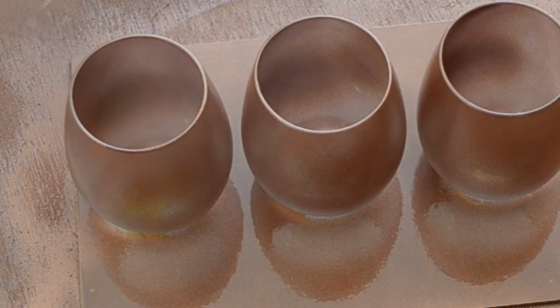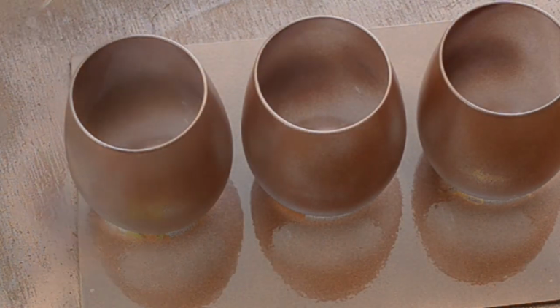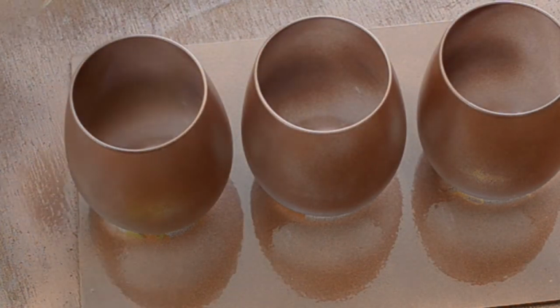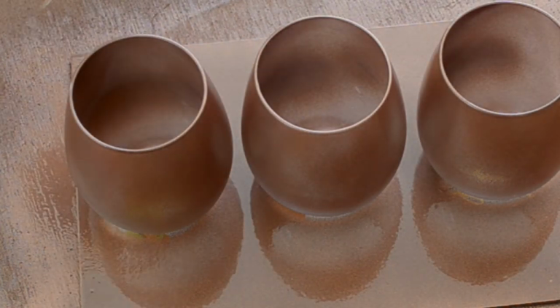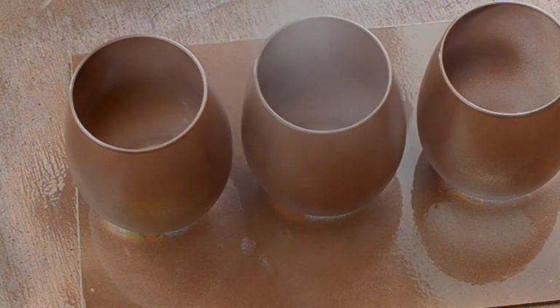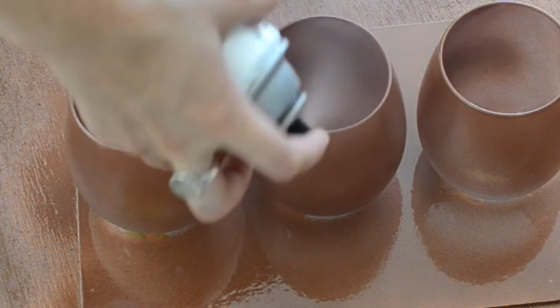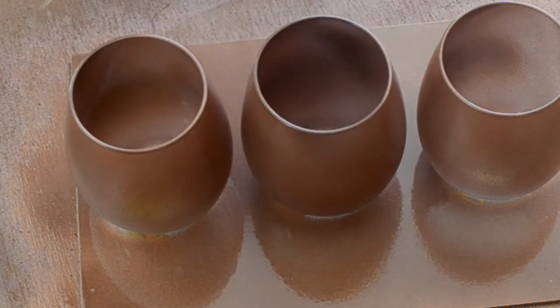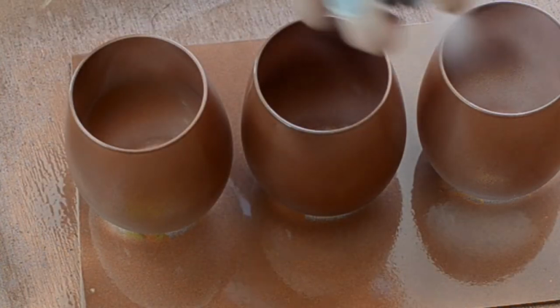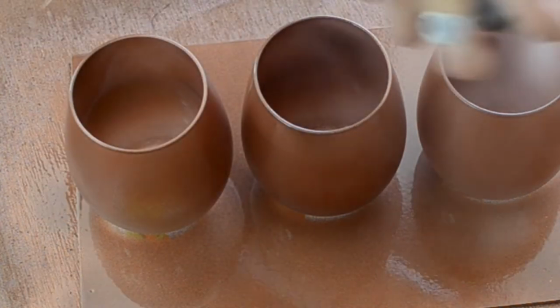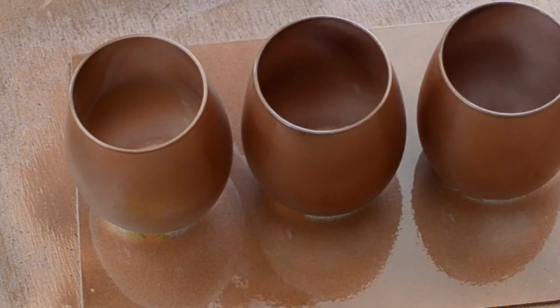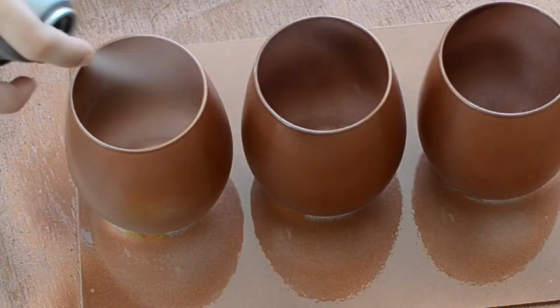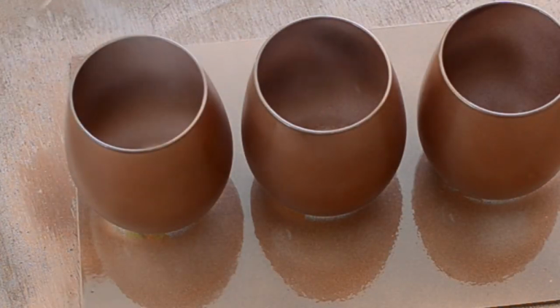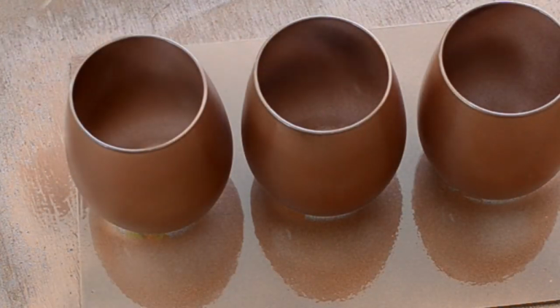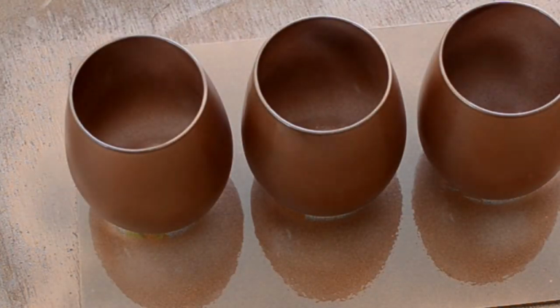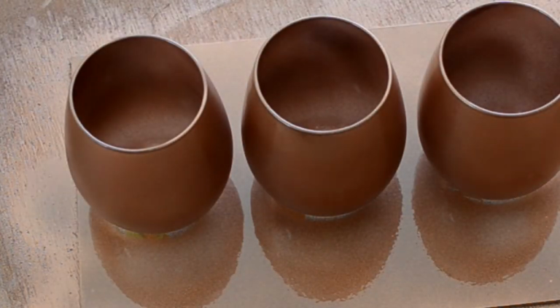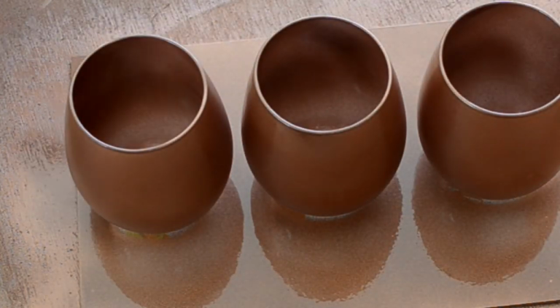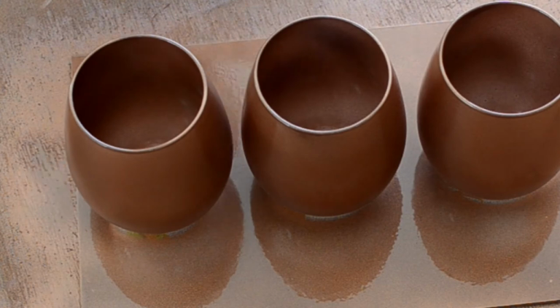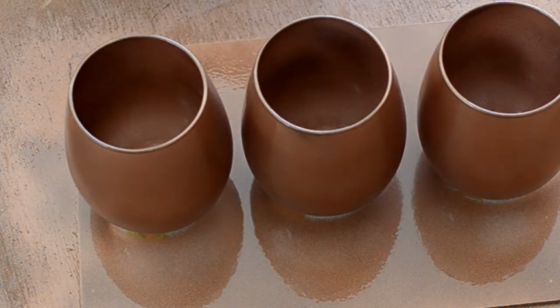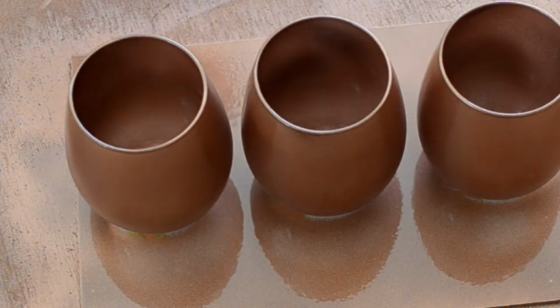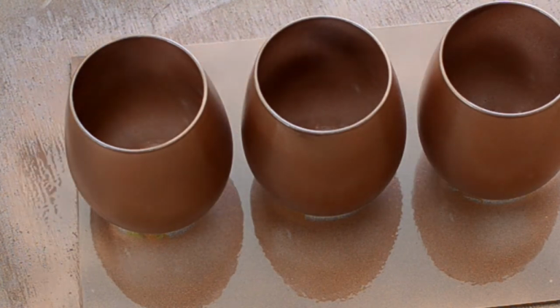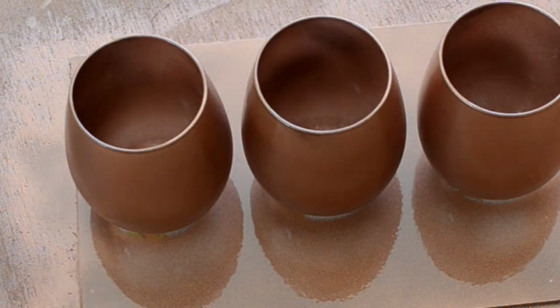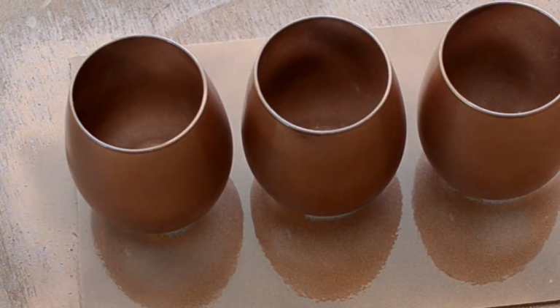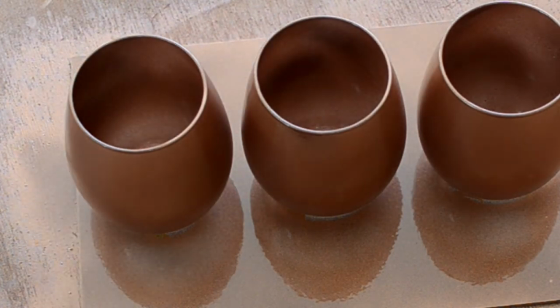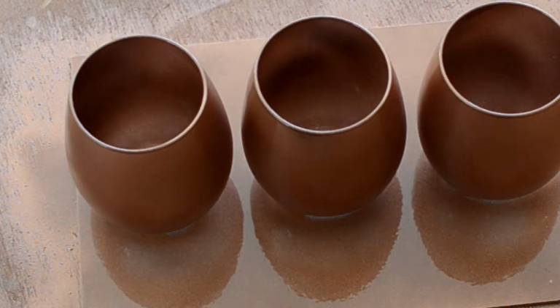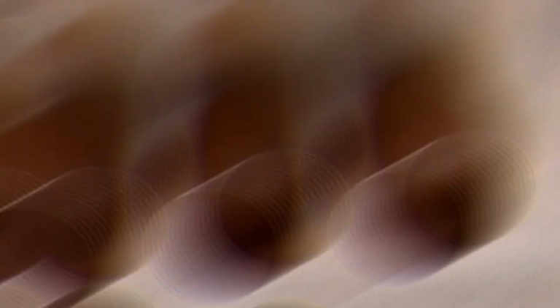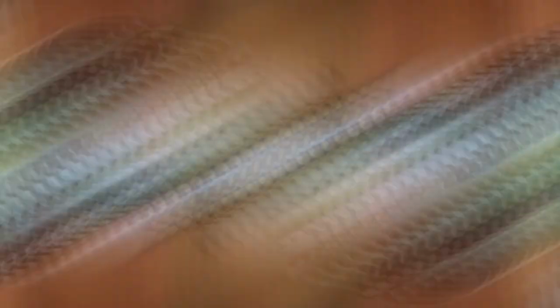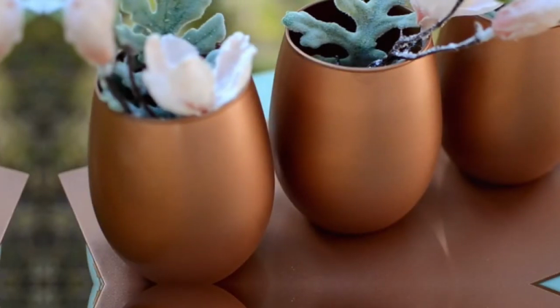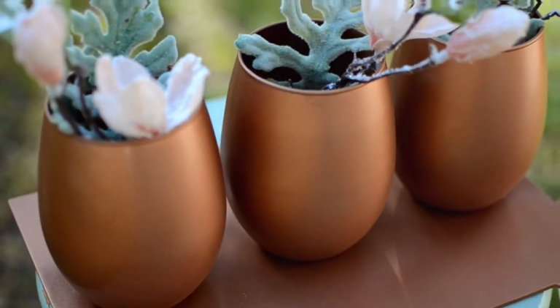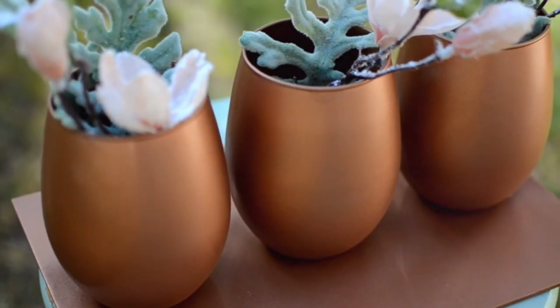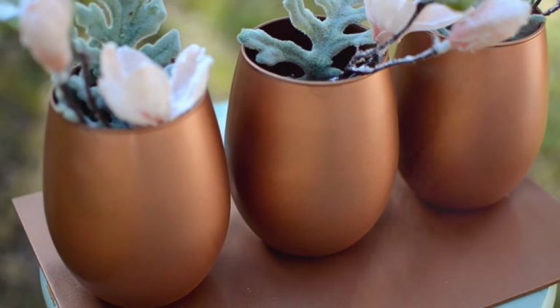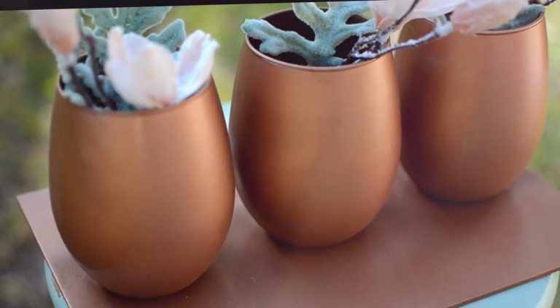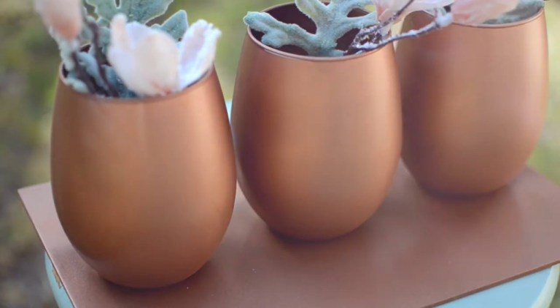Once the E6000 was dry enough and the cups weren't moving anymore, I spray painted it with some copper paint. I suggest doing a few light coats — don't go all crazy like I did and try to do it all in one go, because it will be uneven. But once it dried, my three-cup display slash organizer was done. It was super easy and only four dollars.